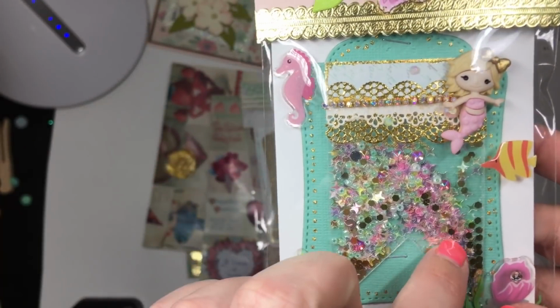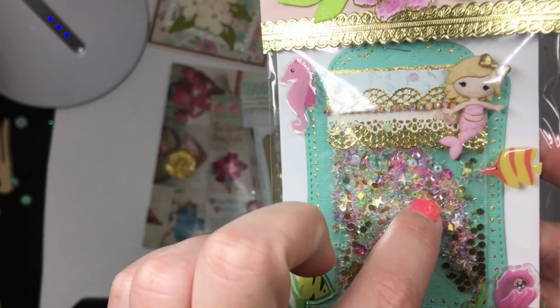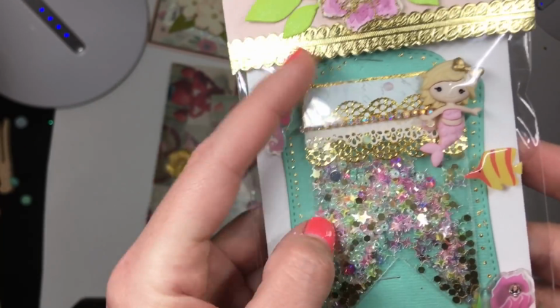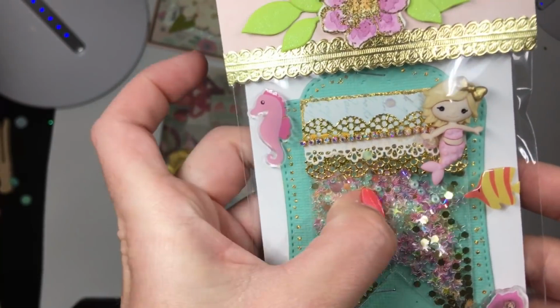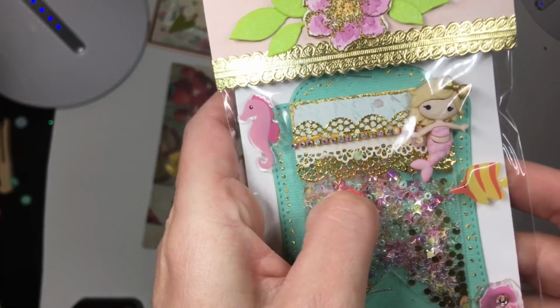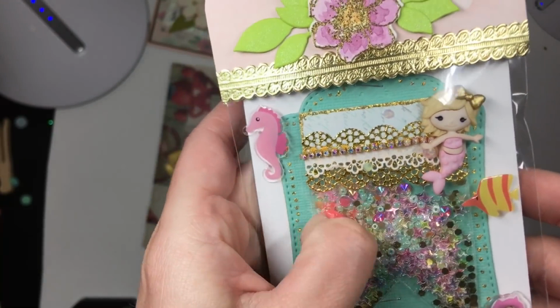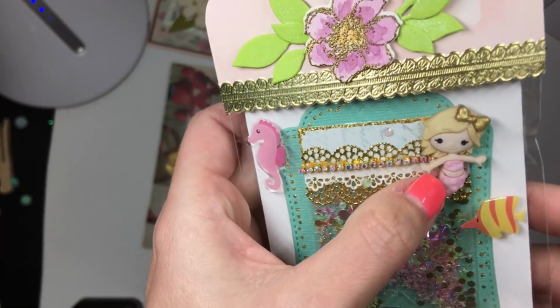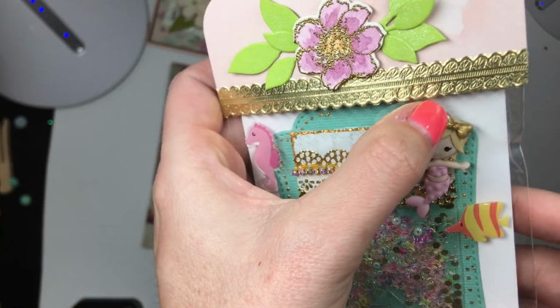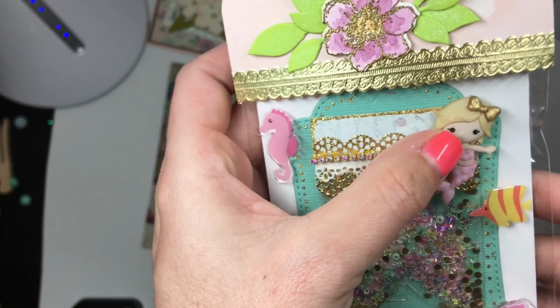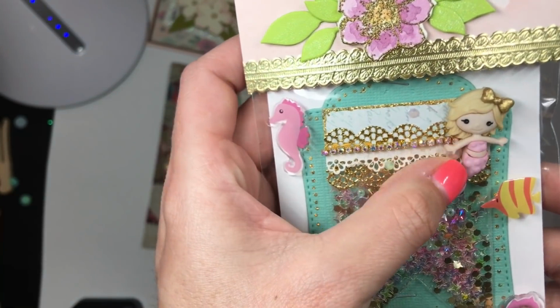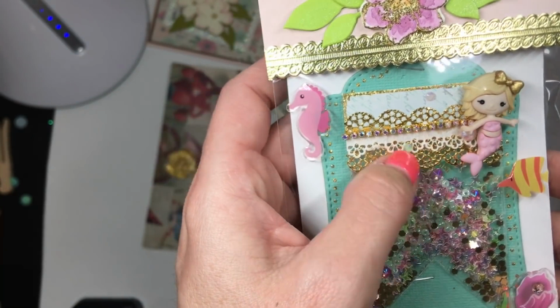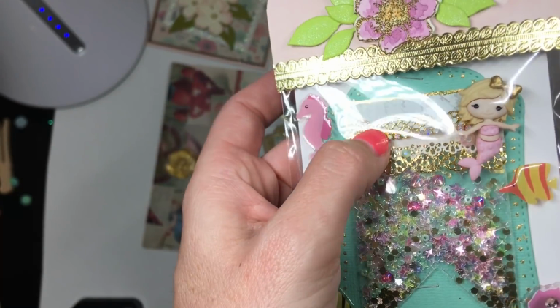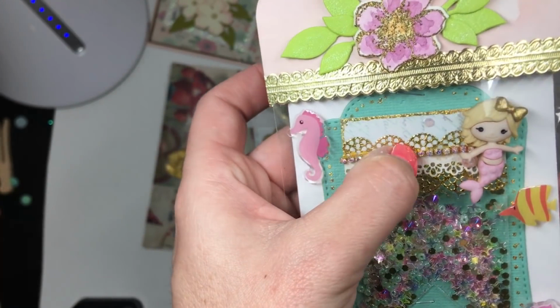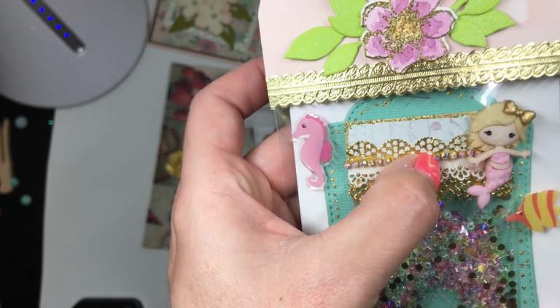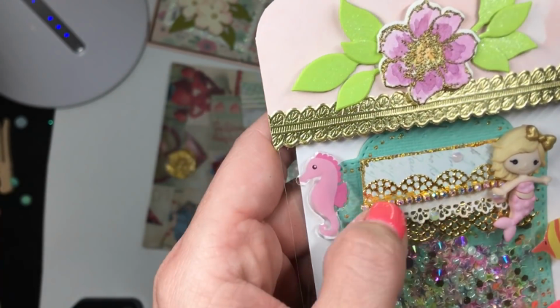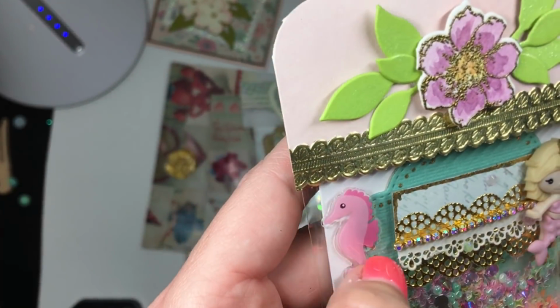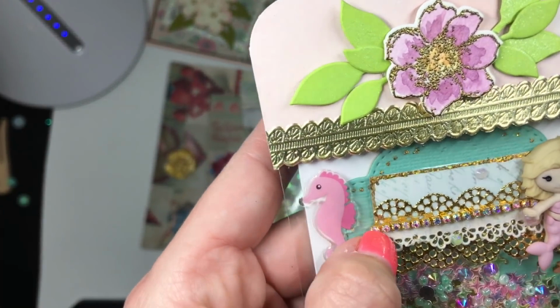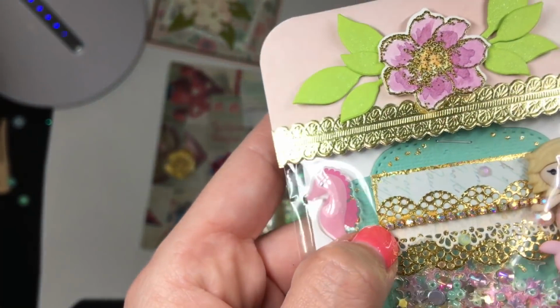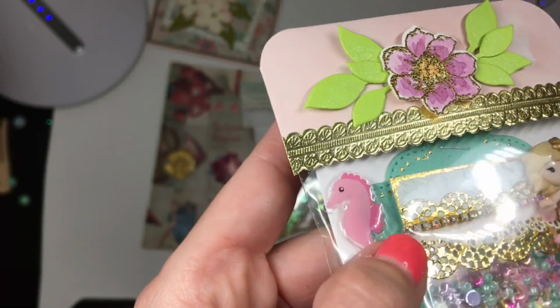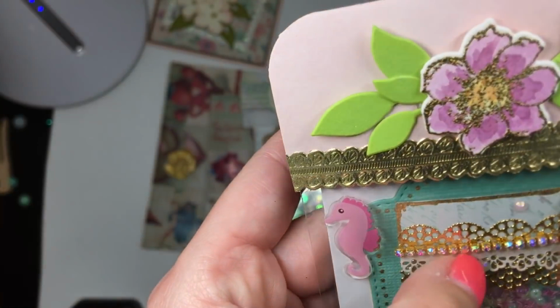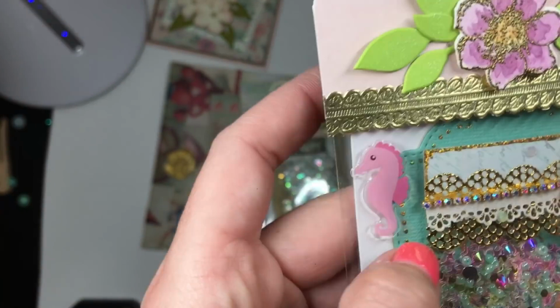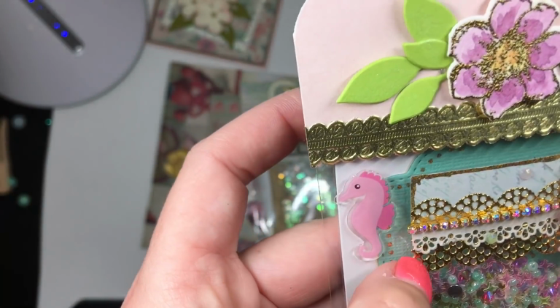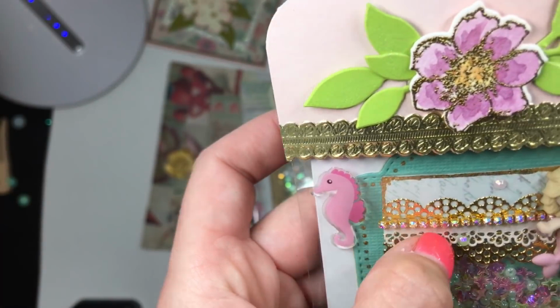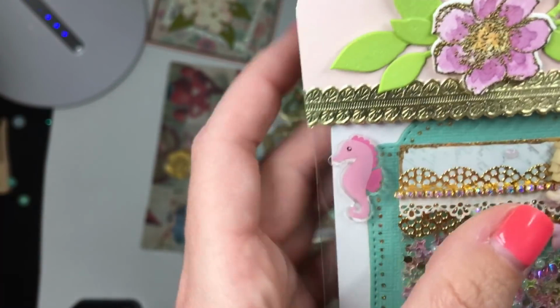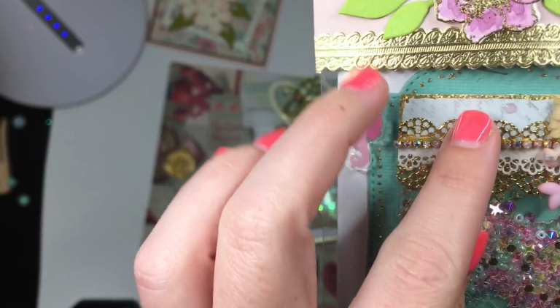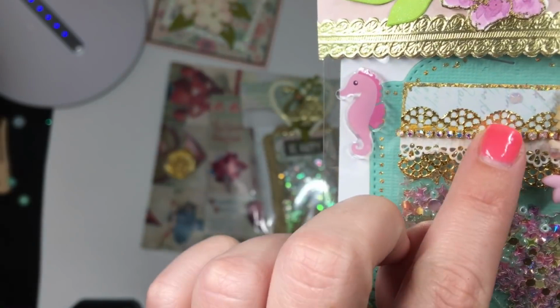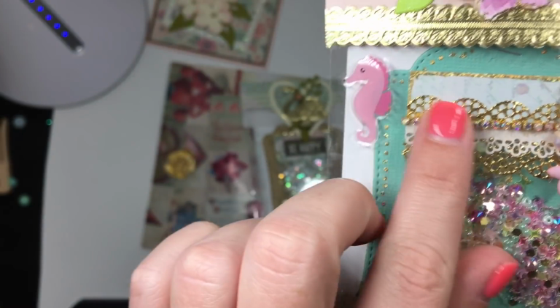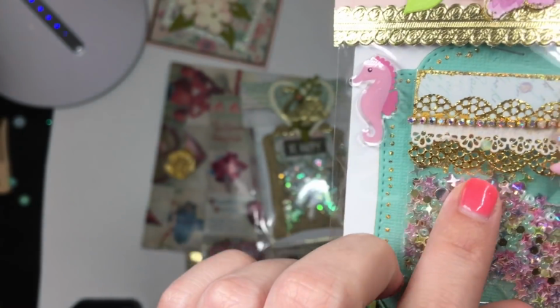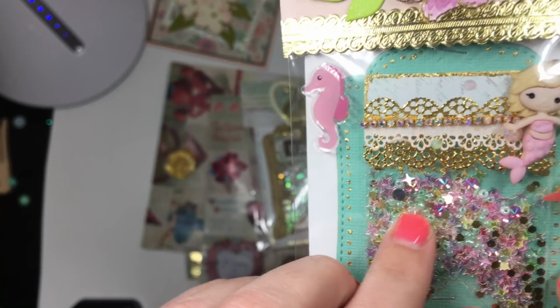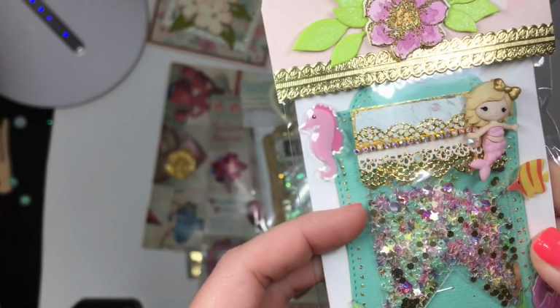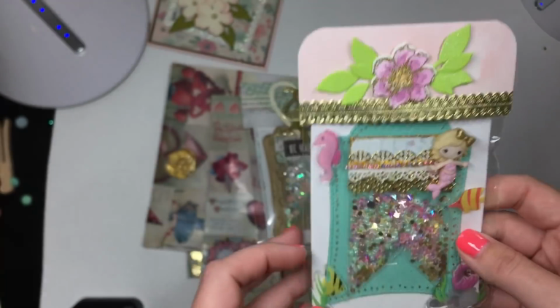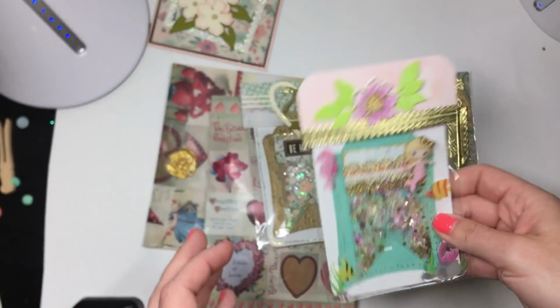It's a shaker, a clear shaker. She's got this cute little mer girl on the corner. Look at this gorgeous trim right there. Where did you get that? That's so pretty — just so dainty and very detailed, you guys. So, so pretty.